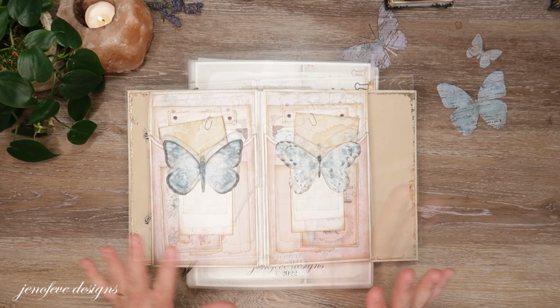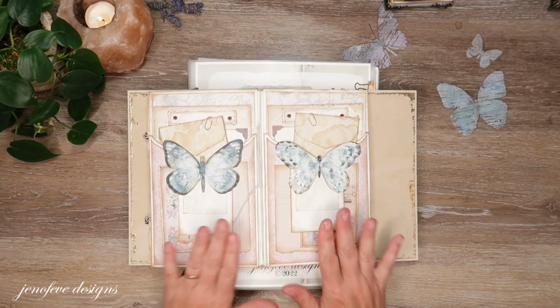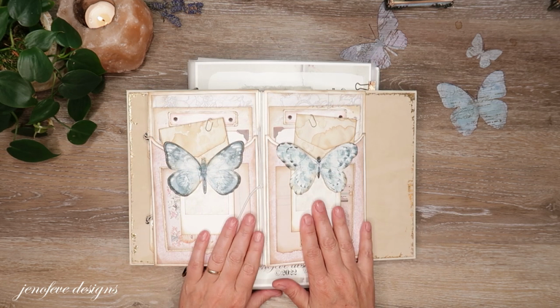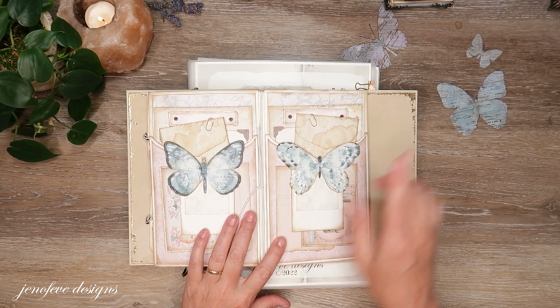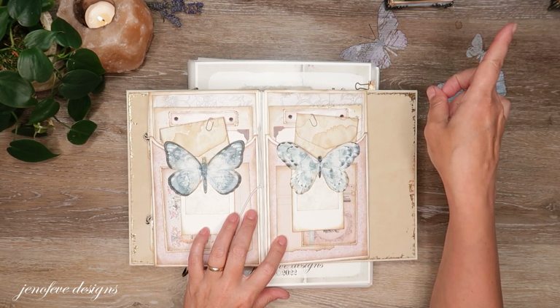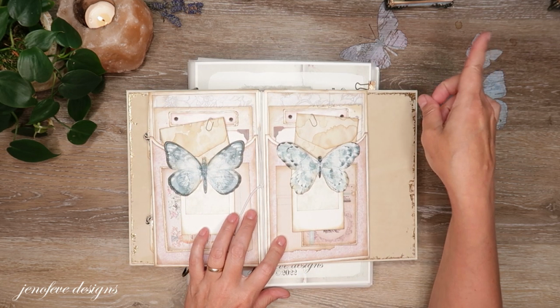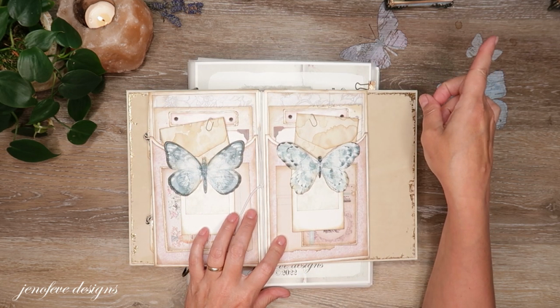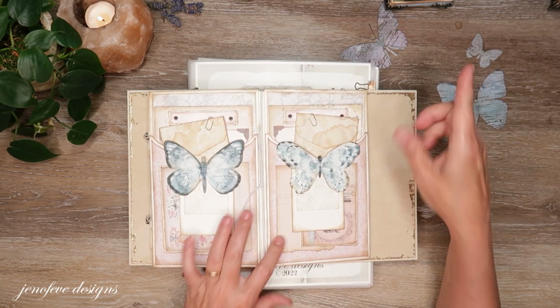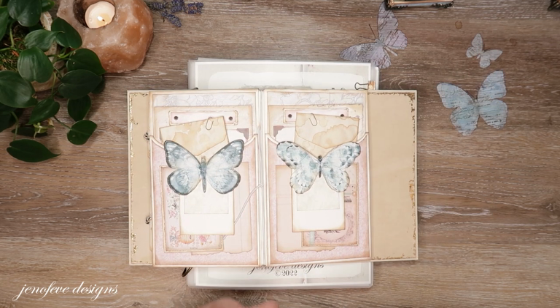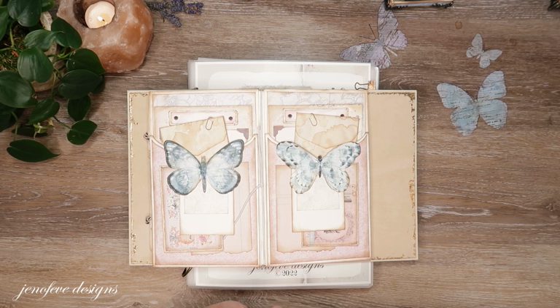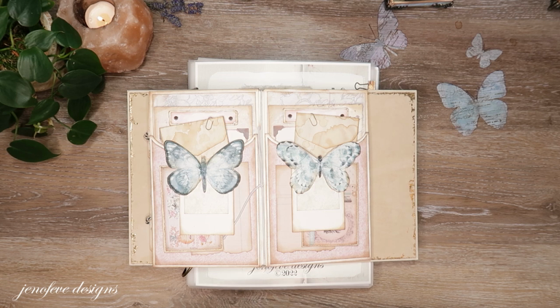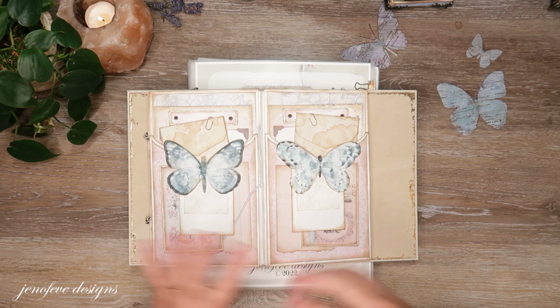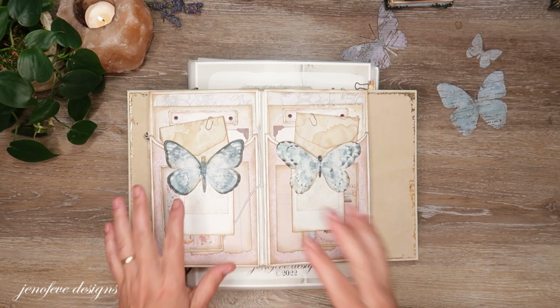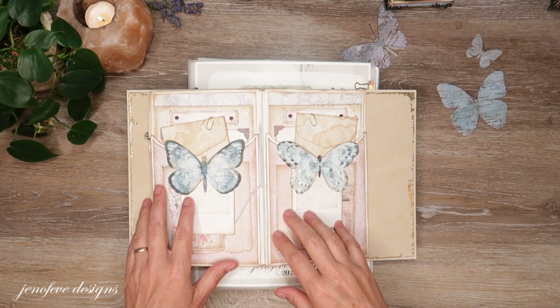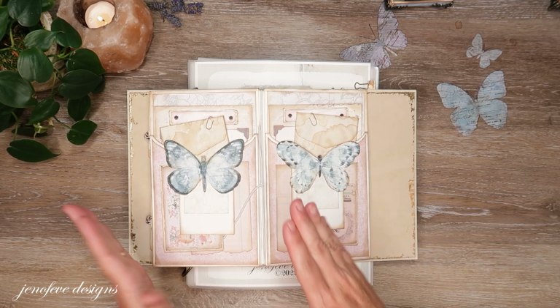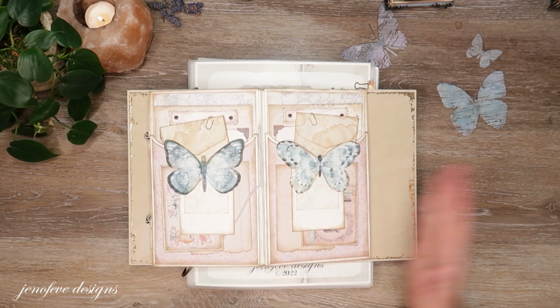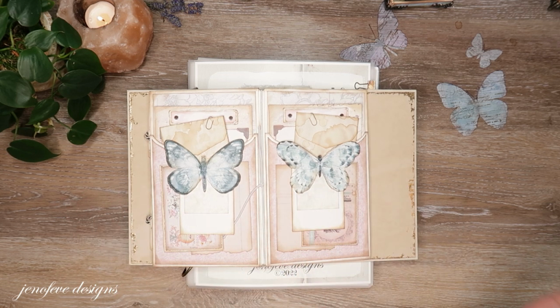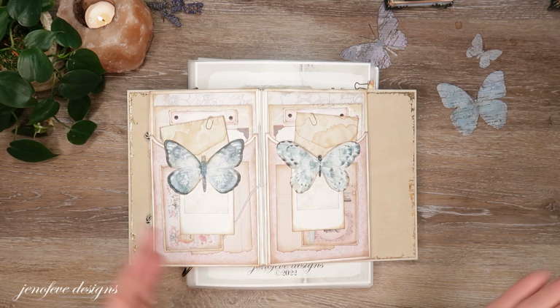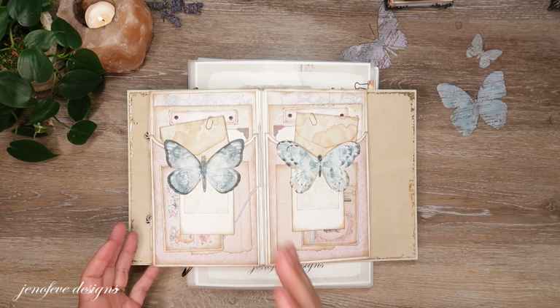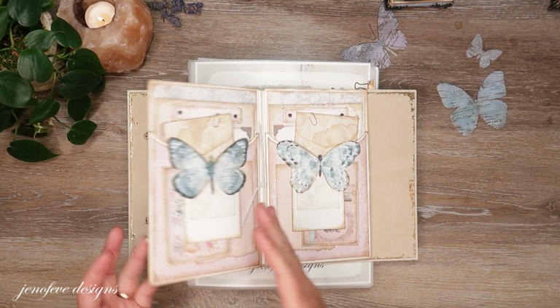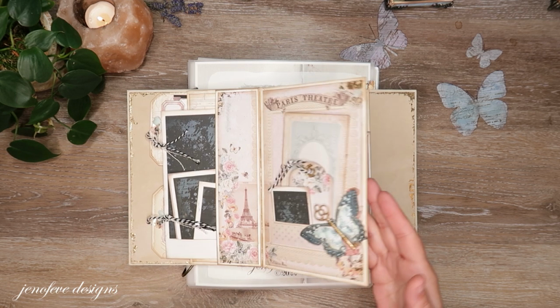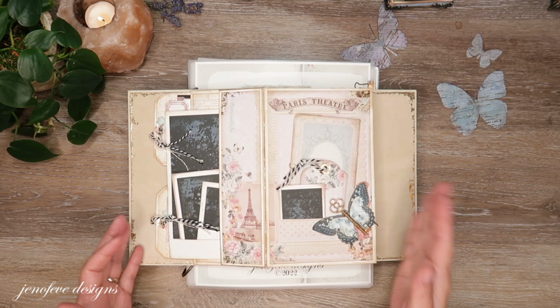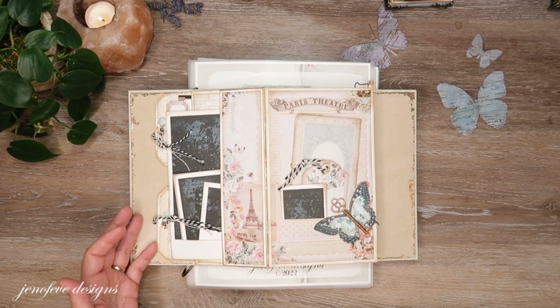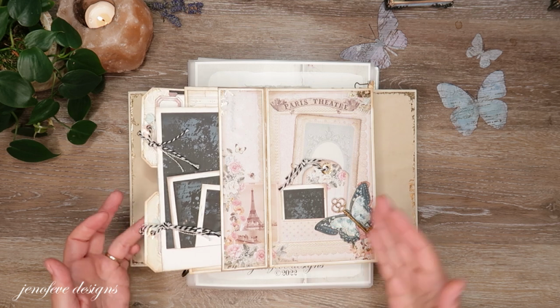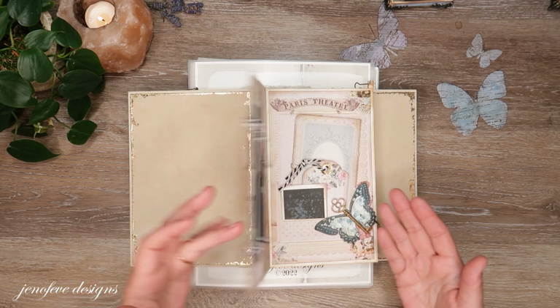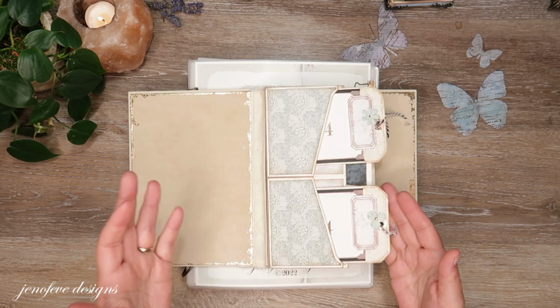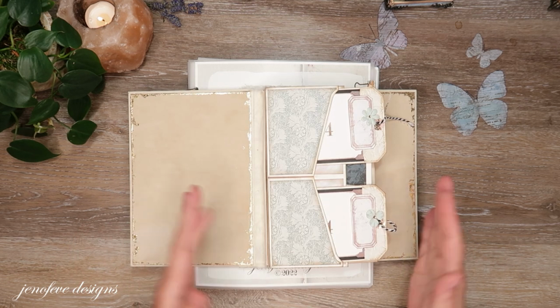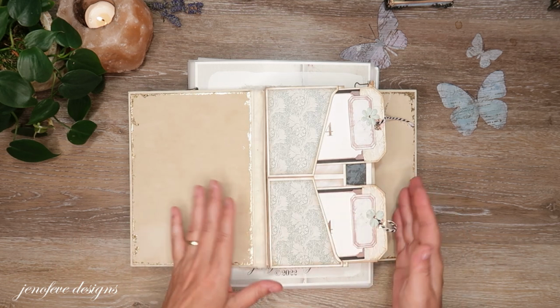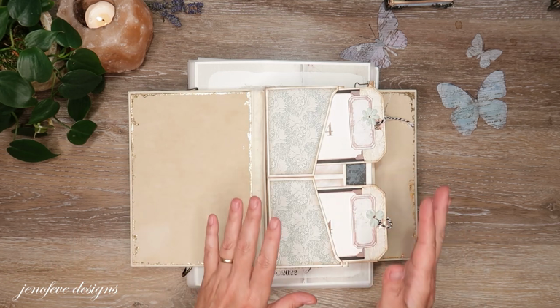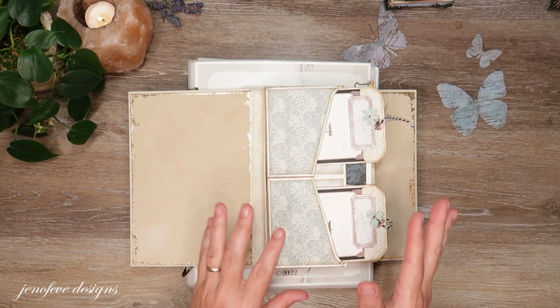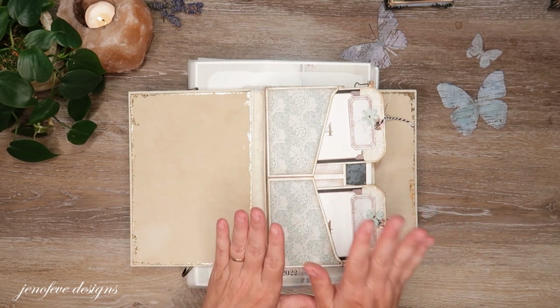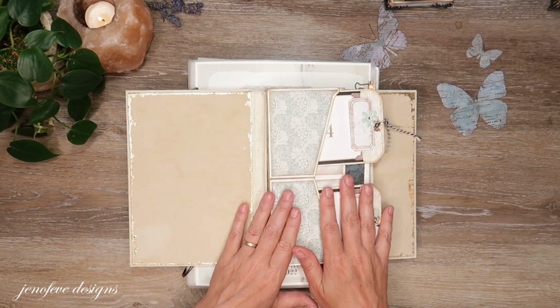I have a playlist for this album. I will link it up here in the cards and down below in the description box. If you want to start at the beginning and work your way through, it'll just take you step by step through all of the different things that we've done so far.